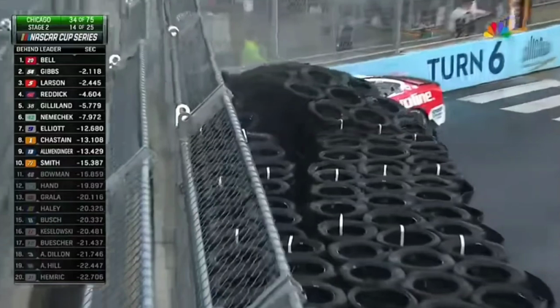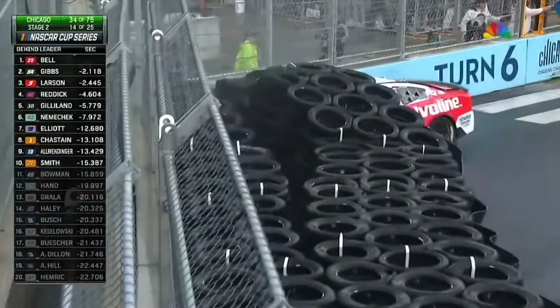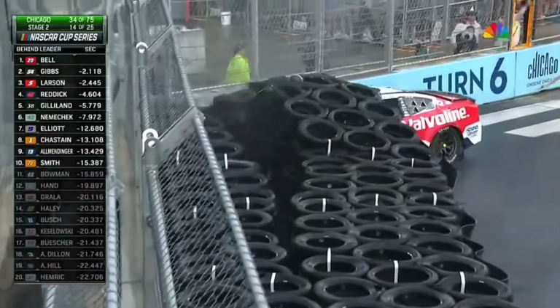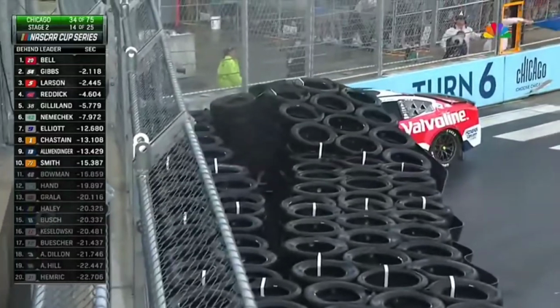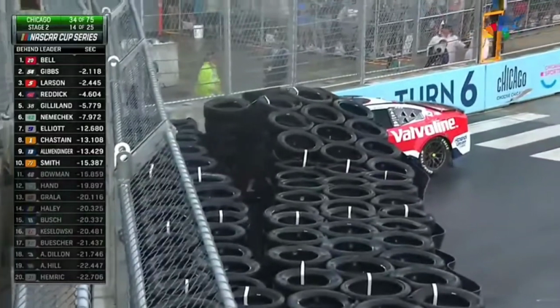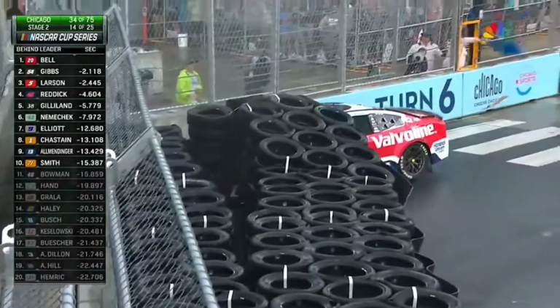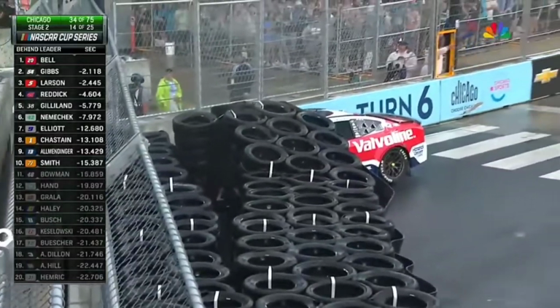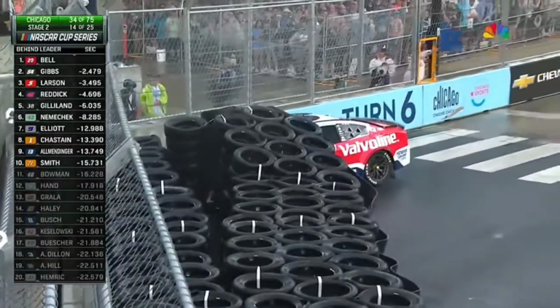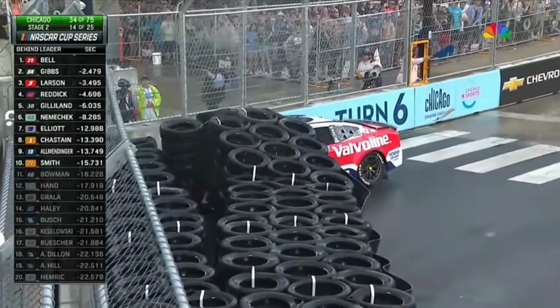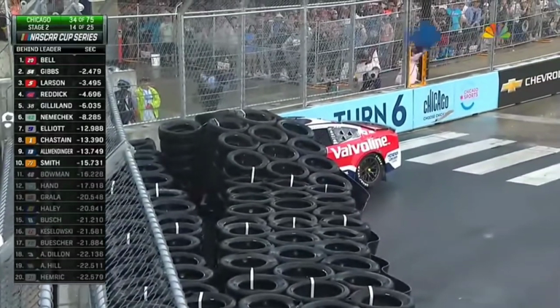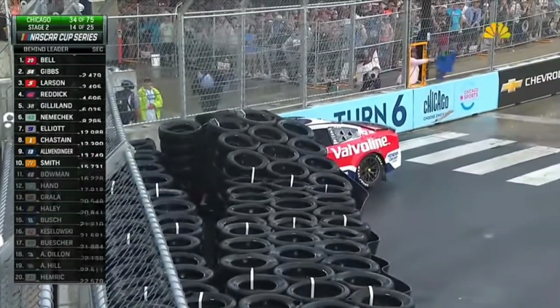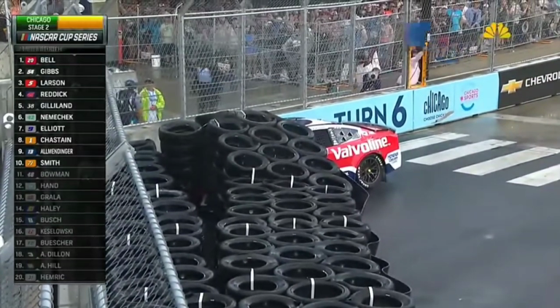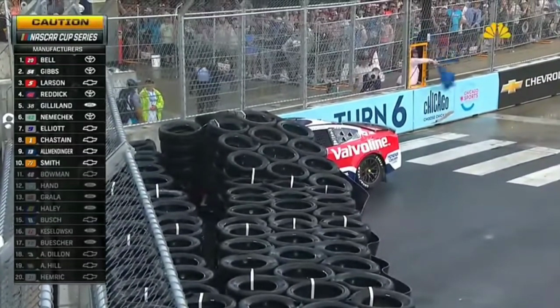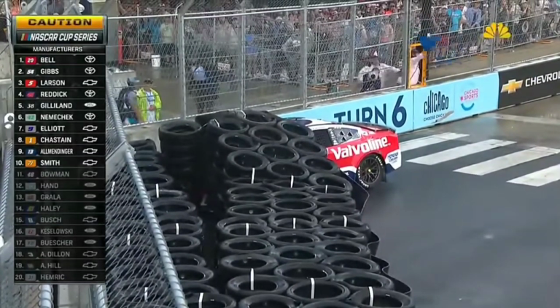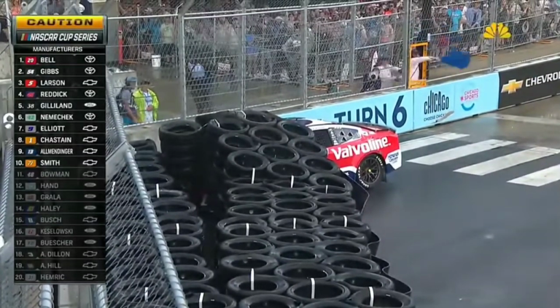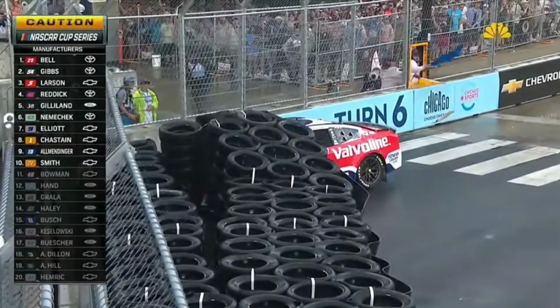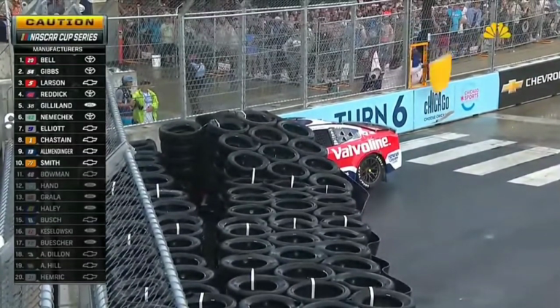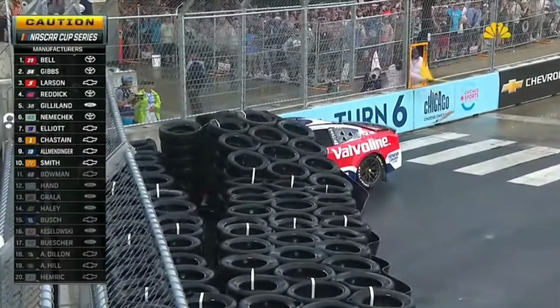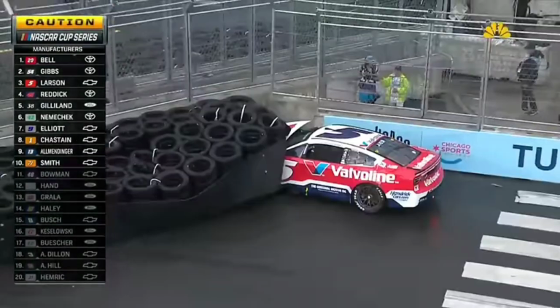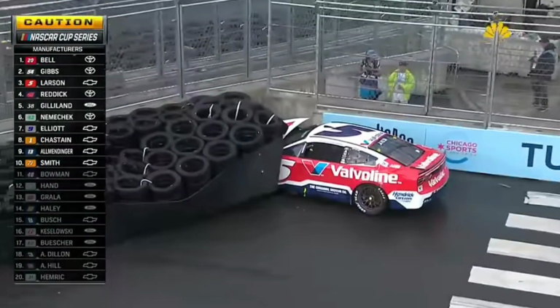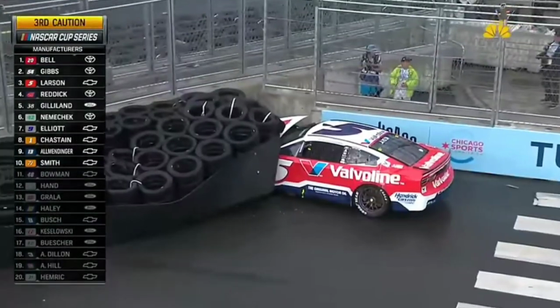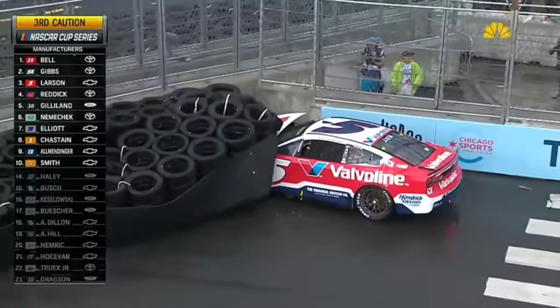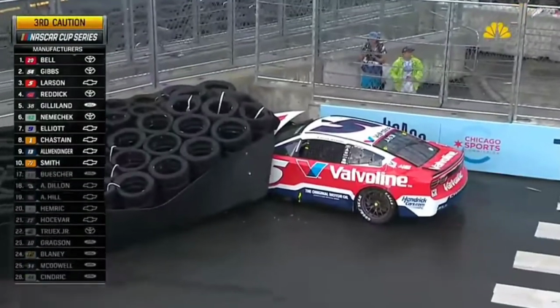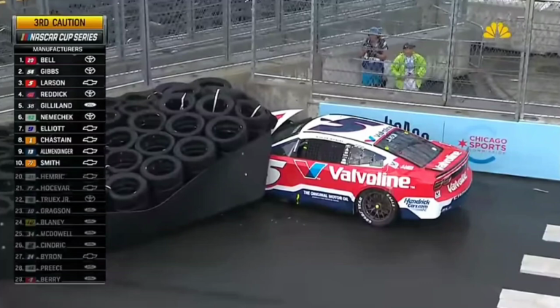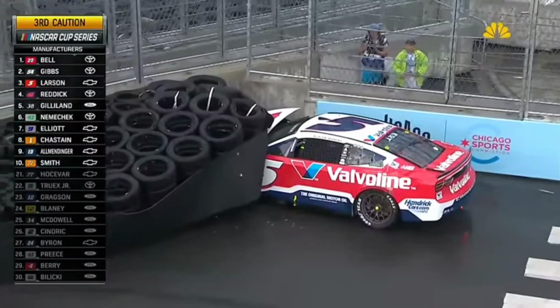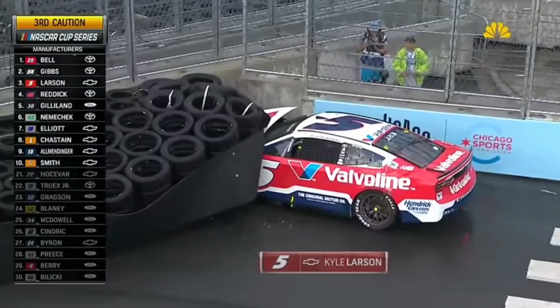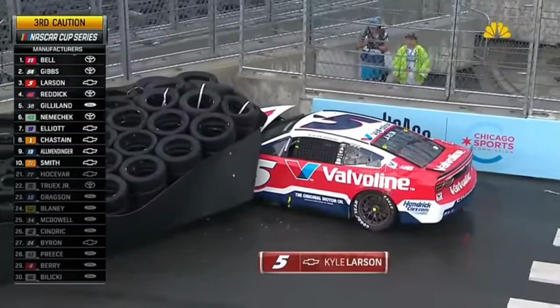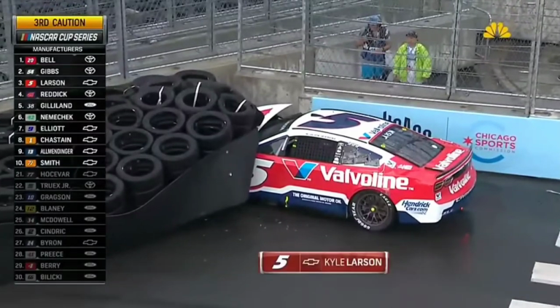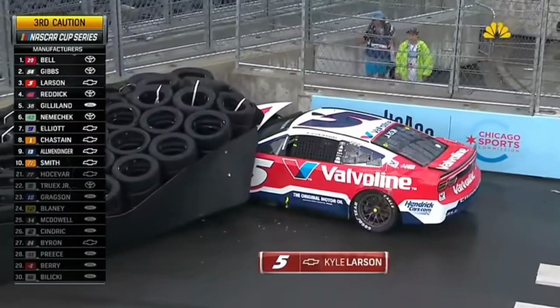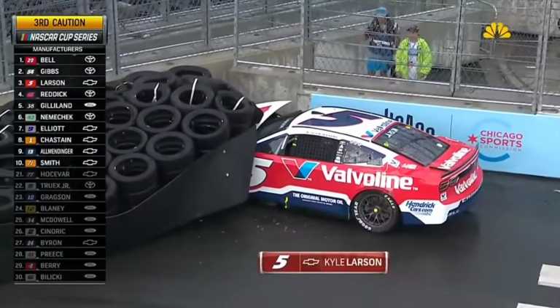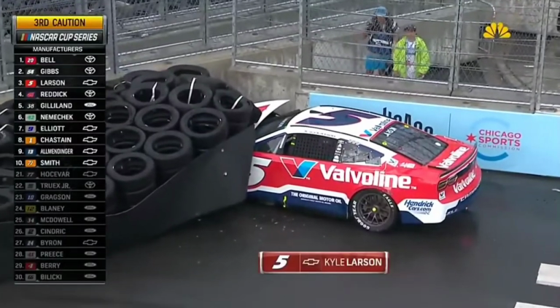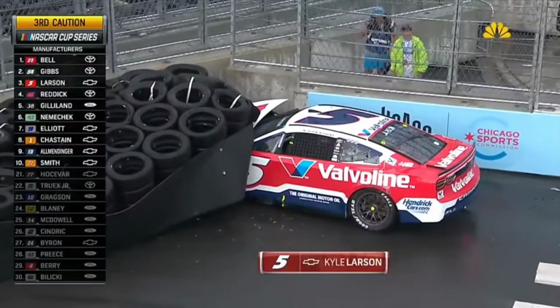He'll go windshield deep! Kyle Larson locks it down and slams into the tire barrier while racing for second here in turn six.